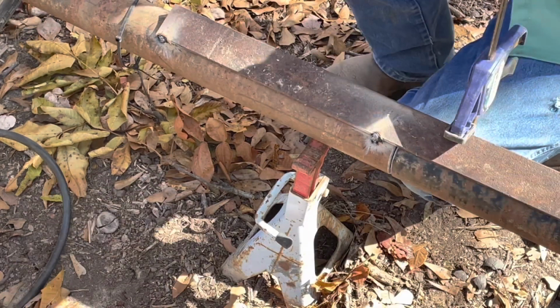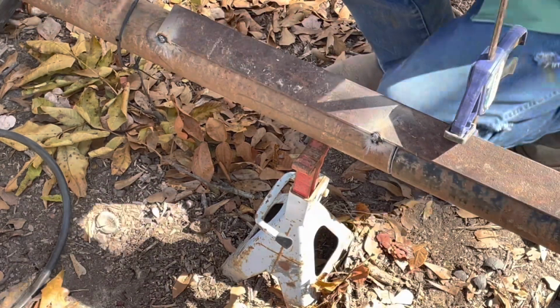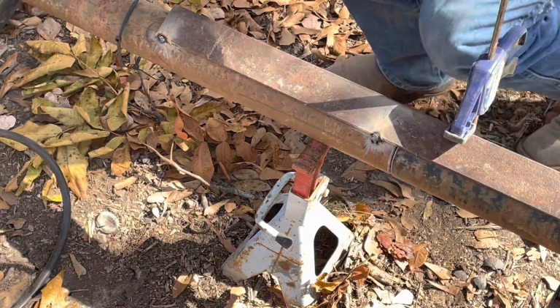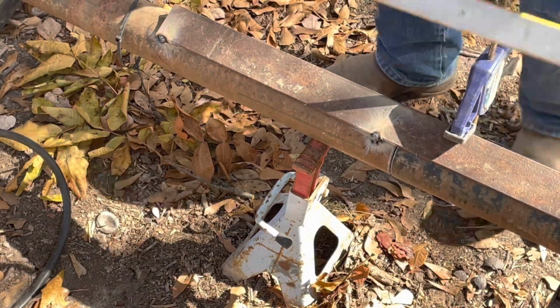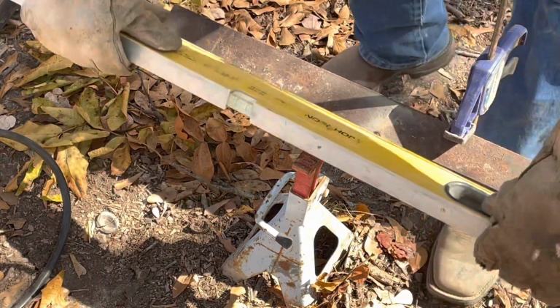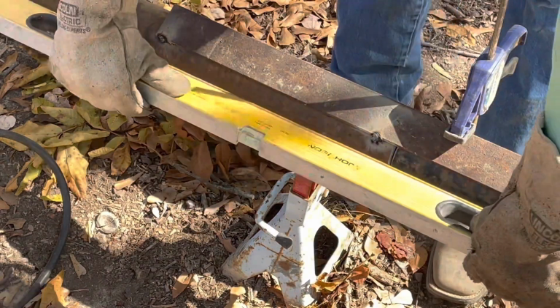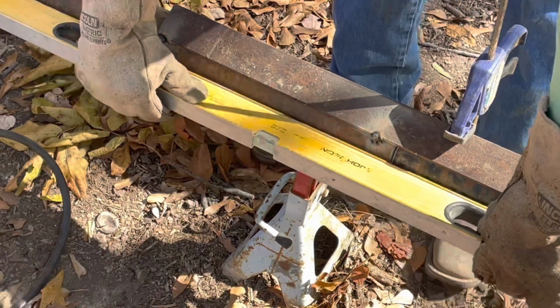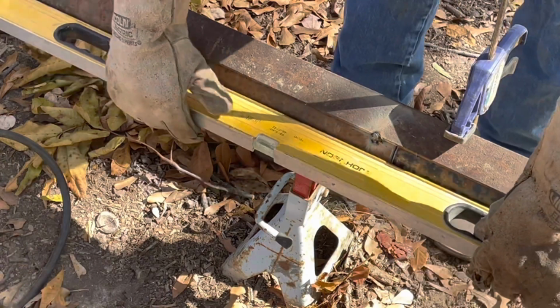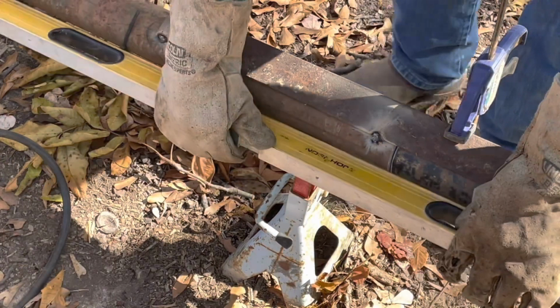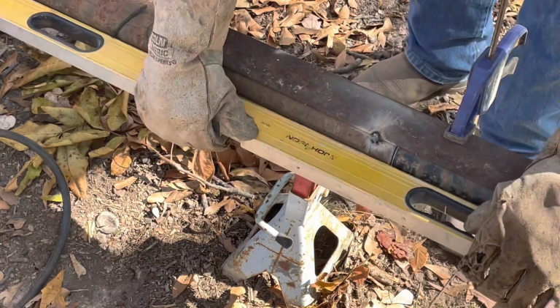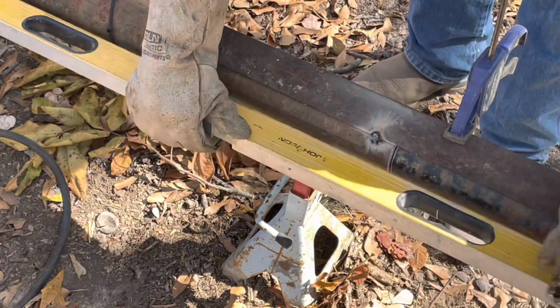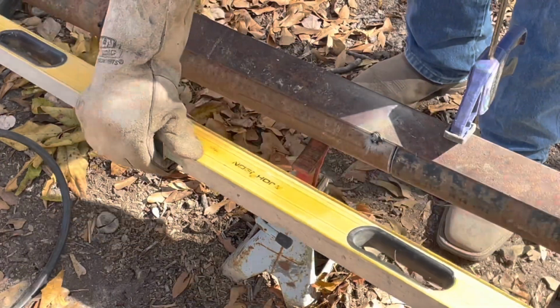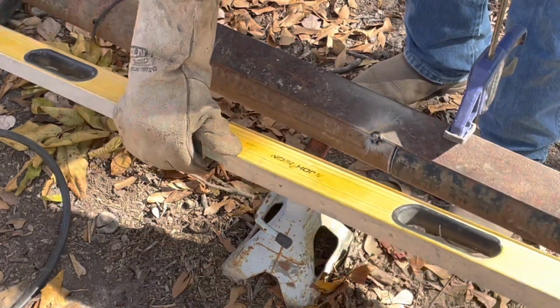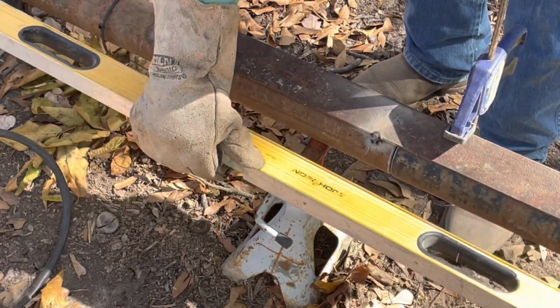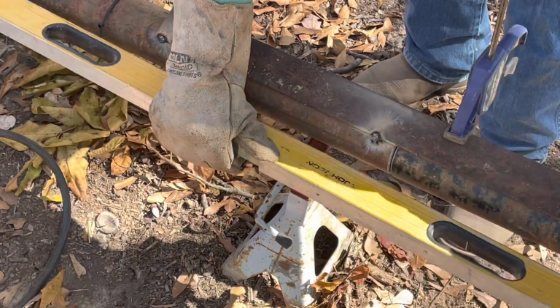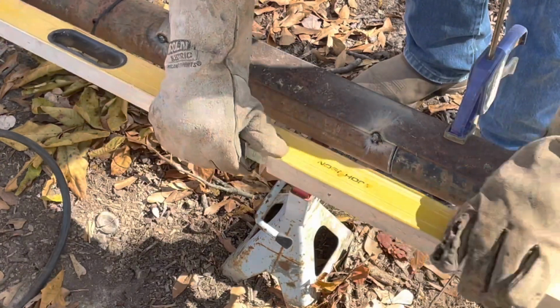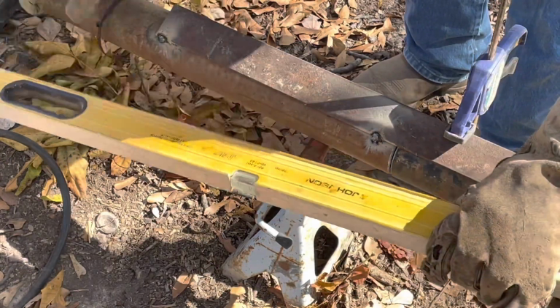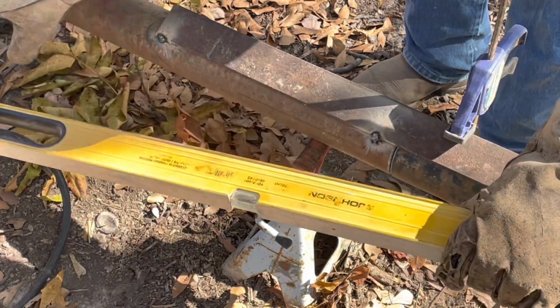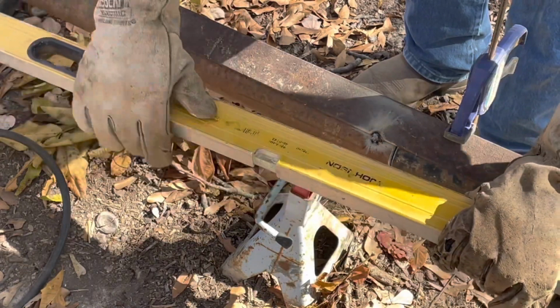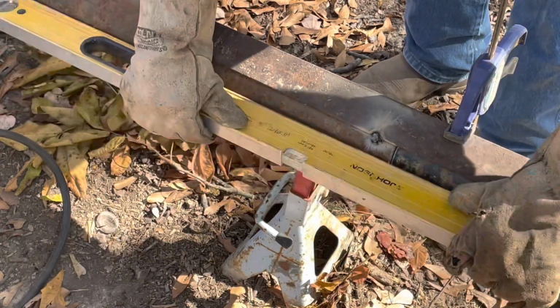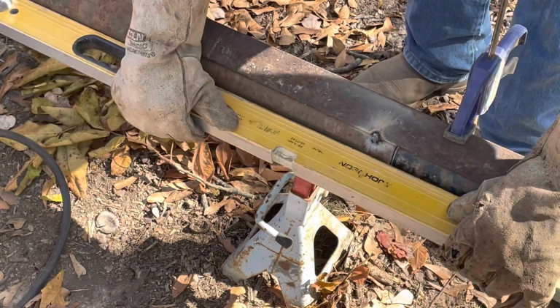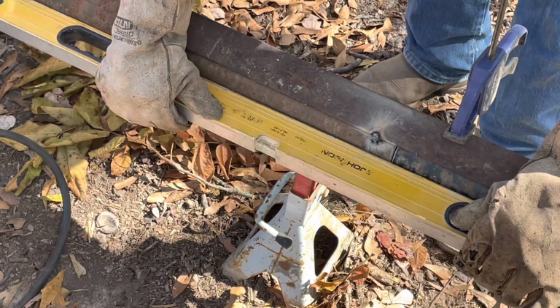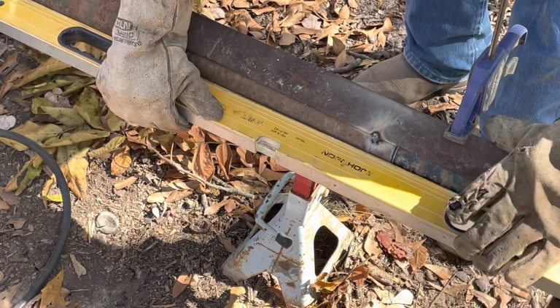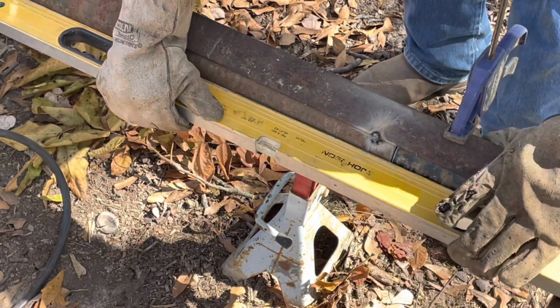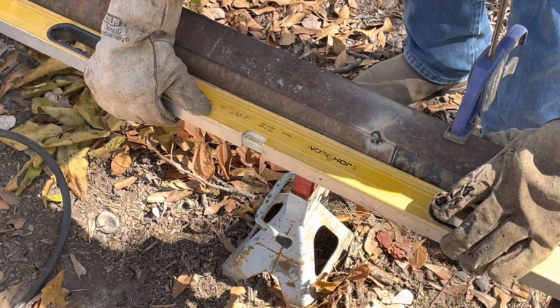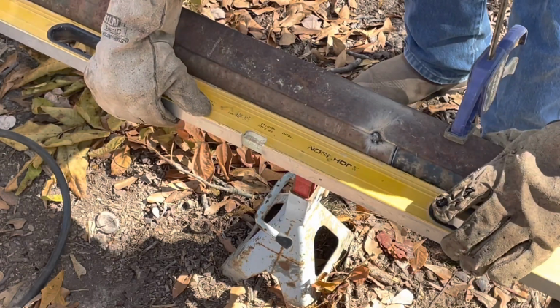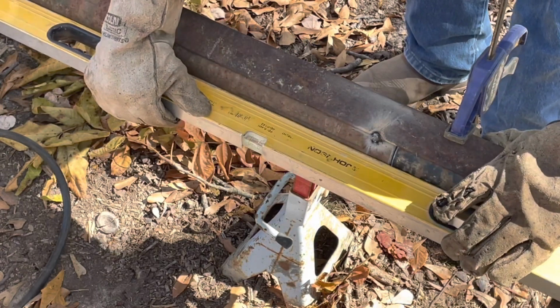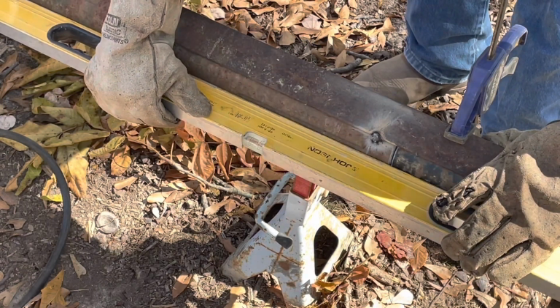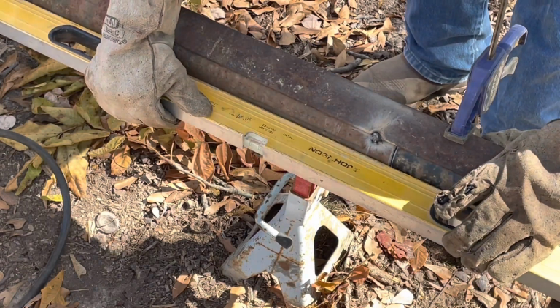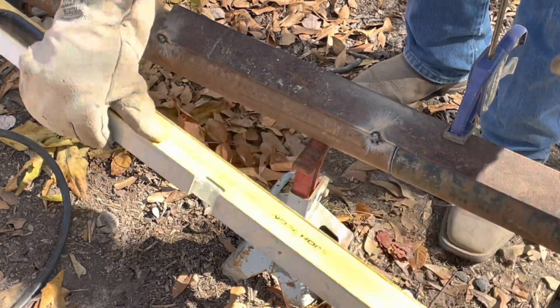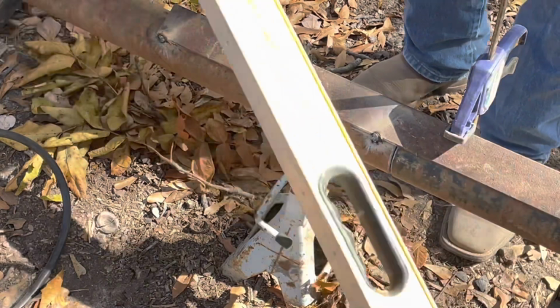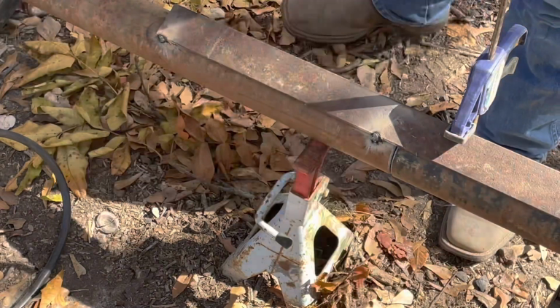I'm continuously checking with the four-foot level as a straight edge to make sure I'm still in a straight line, that I'm not pulling or moving anything as I'm tacking the angle iron into place.